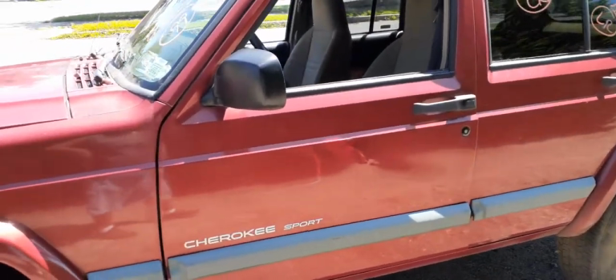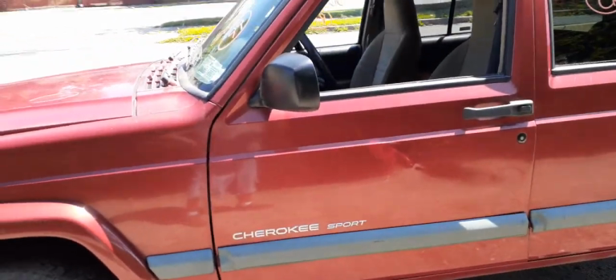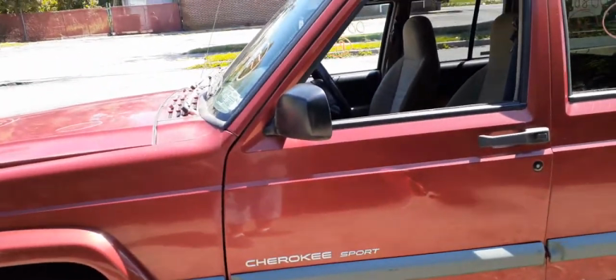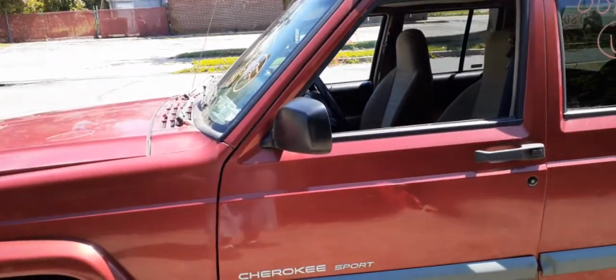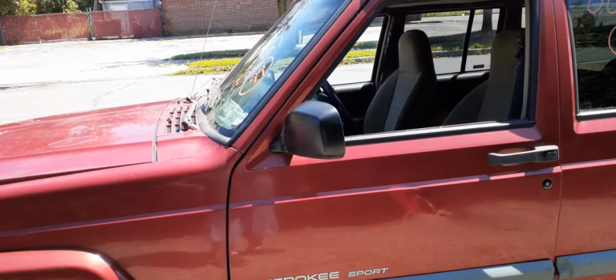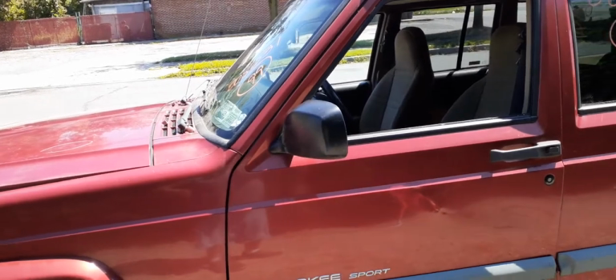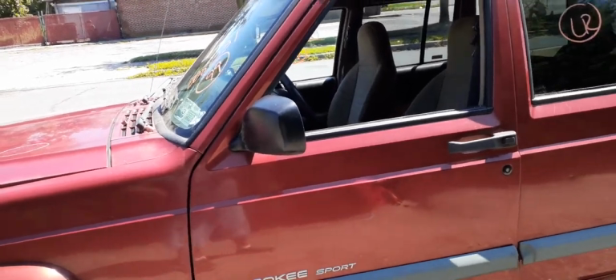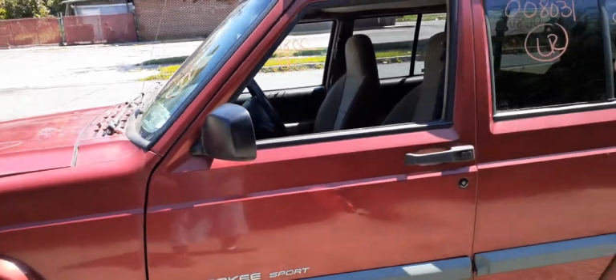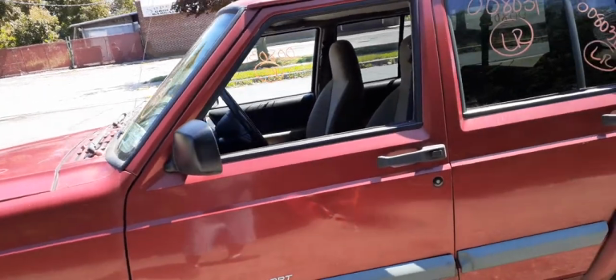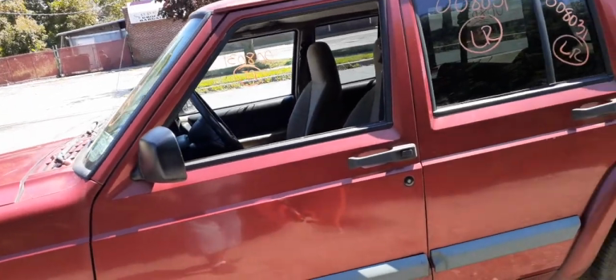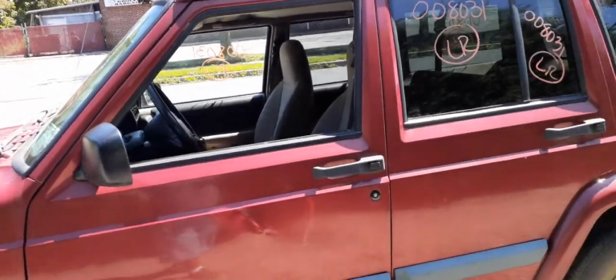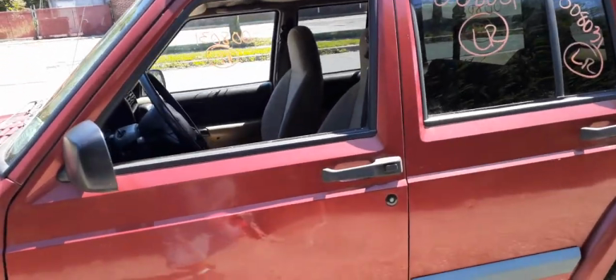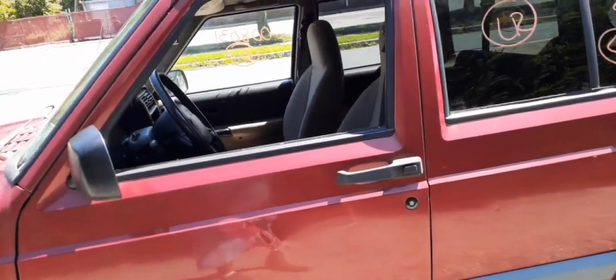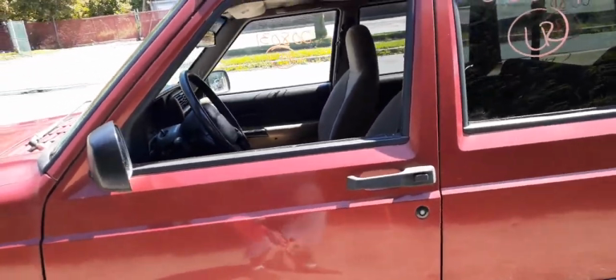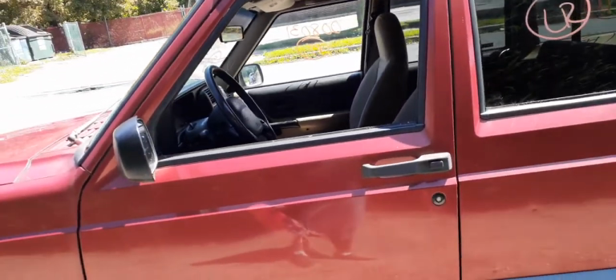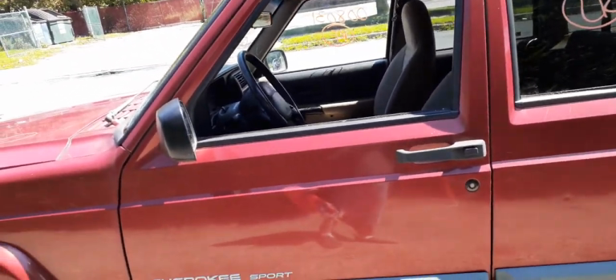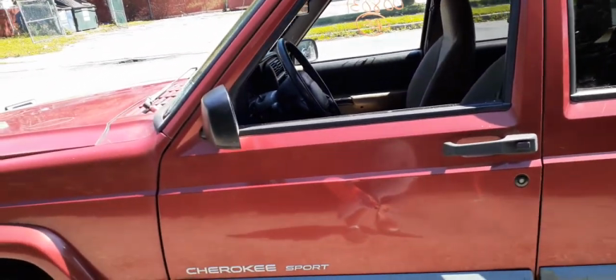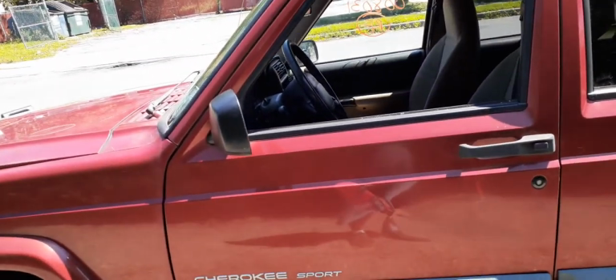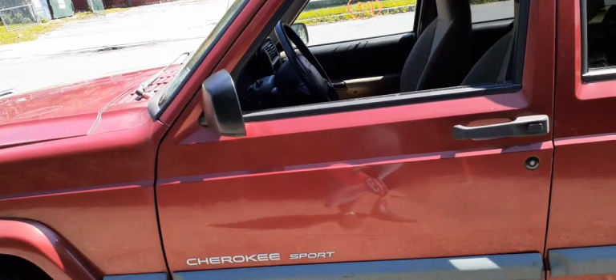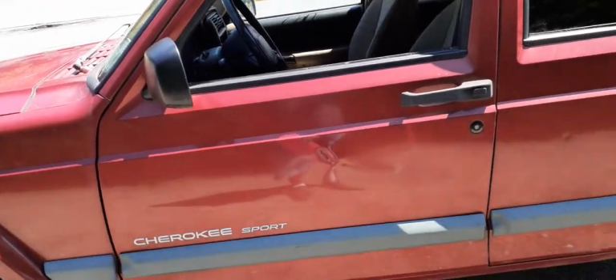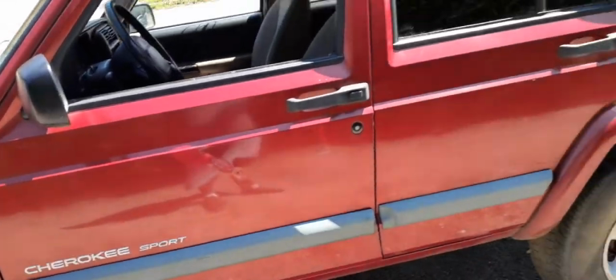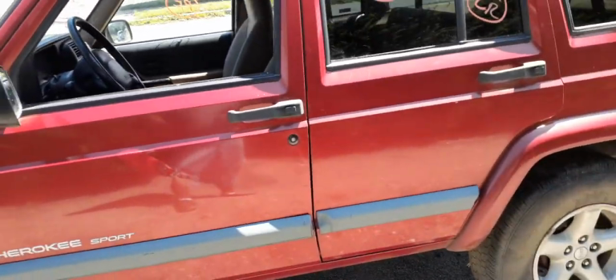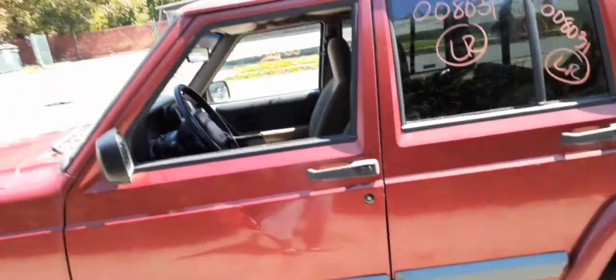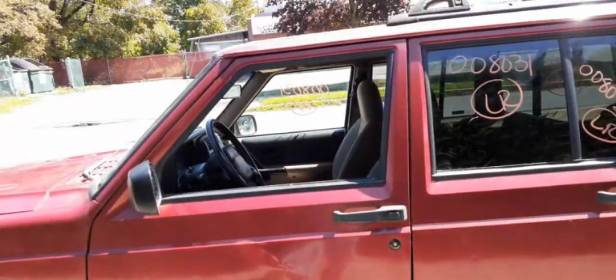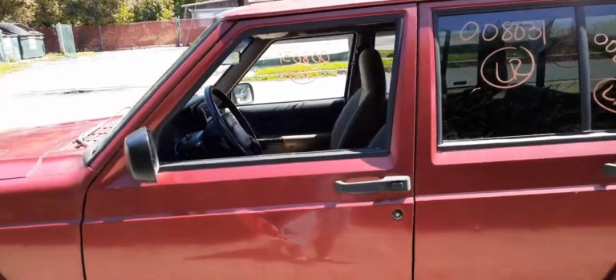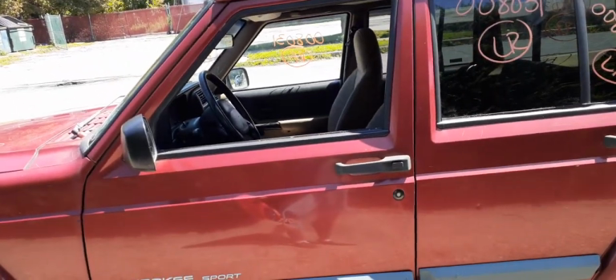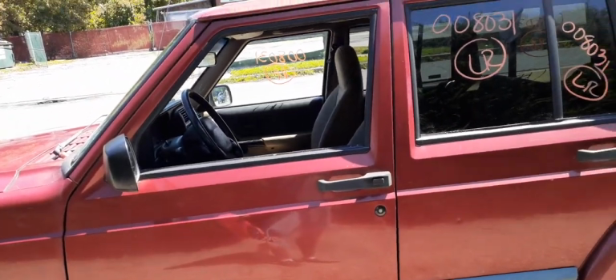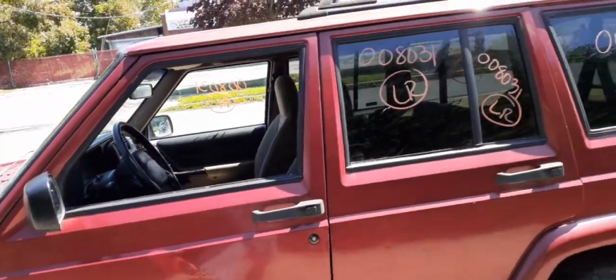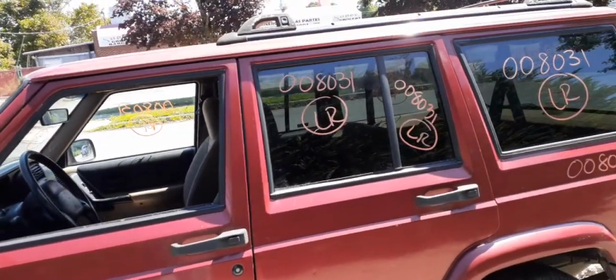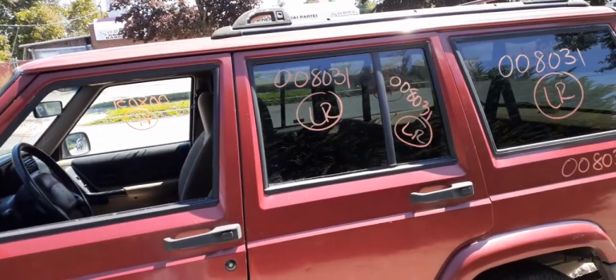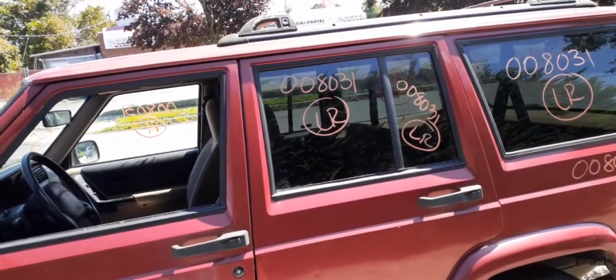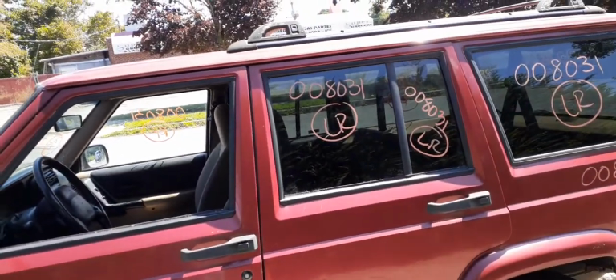Left front door is no good. You do have a power textured mirror, inside and outside door handles in black, power window regulator, left front door glass. You have the left rear door — that's no good also.